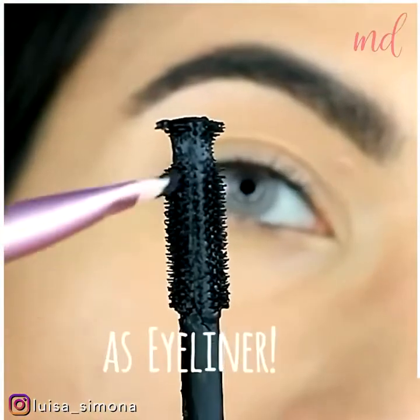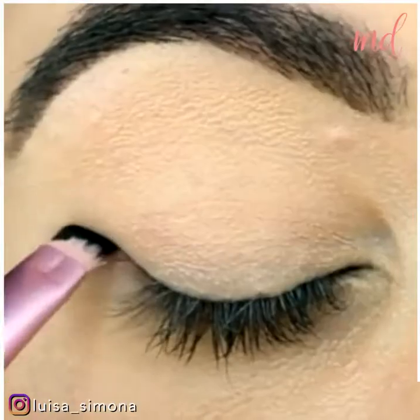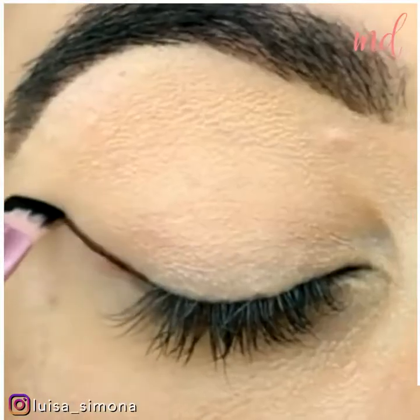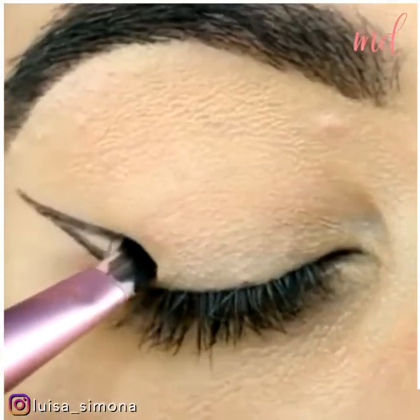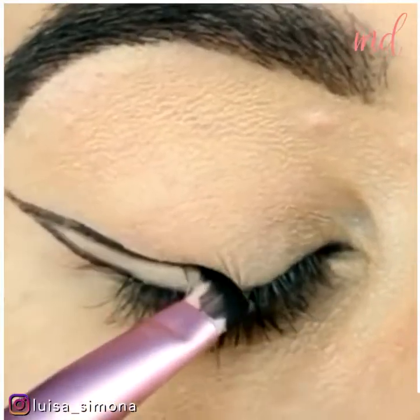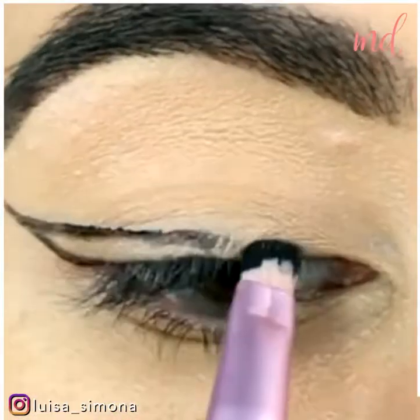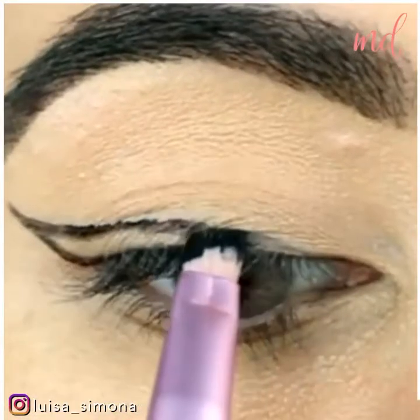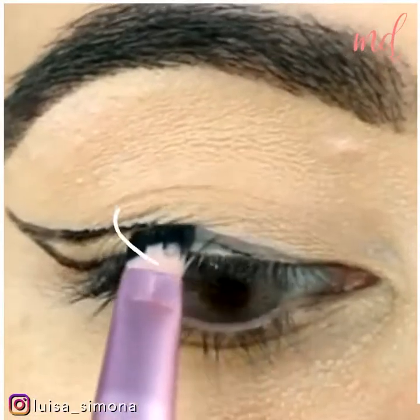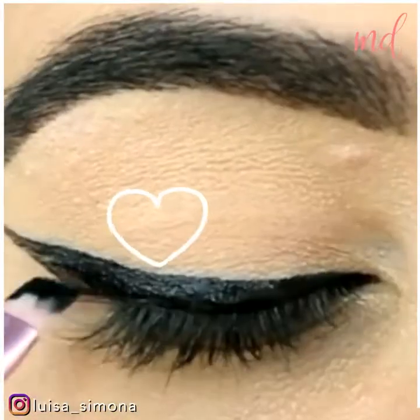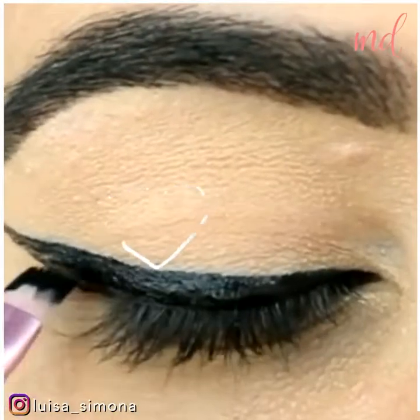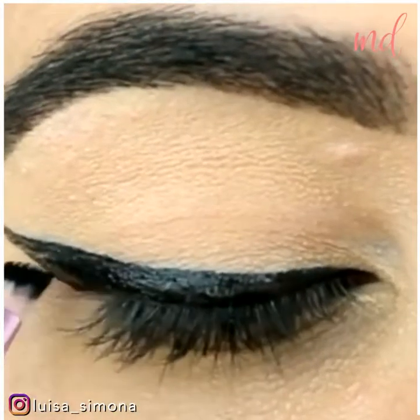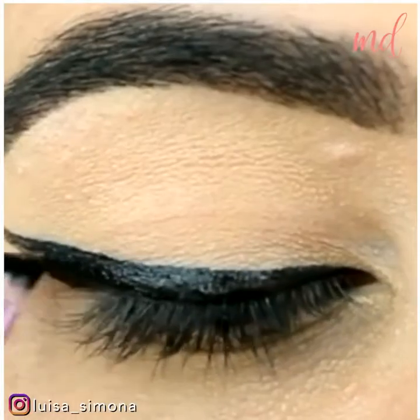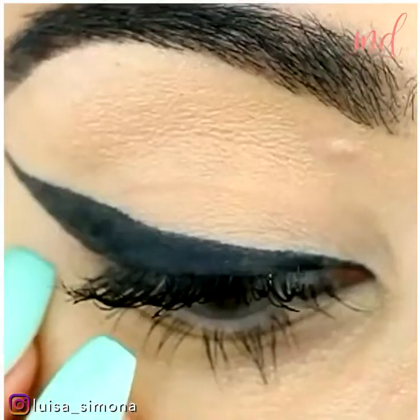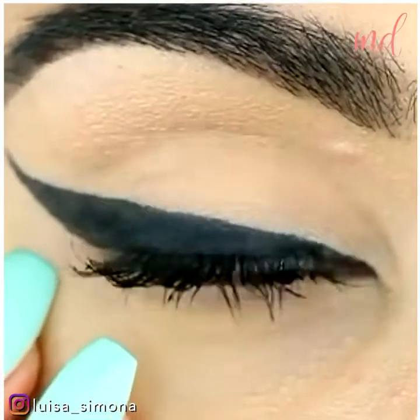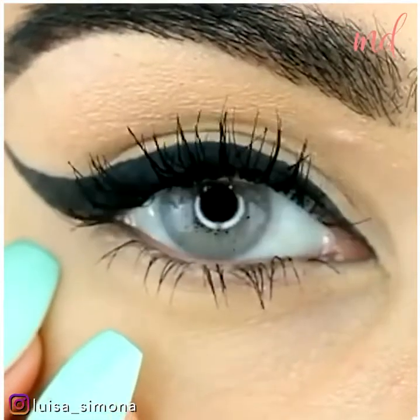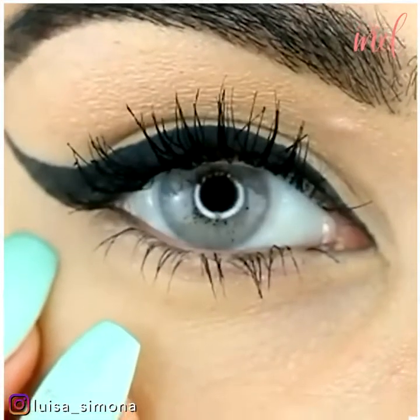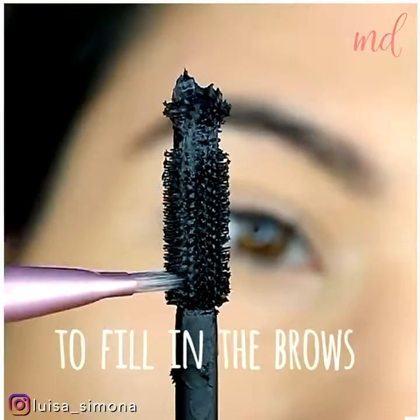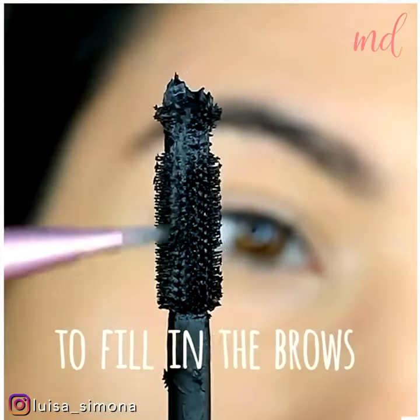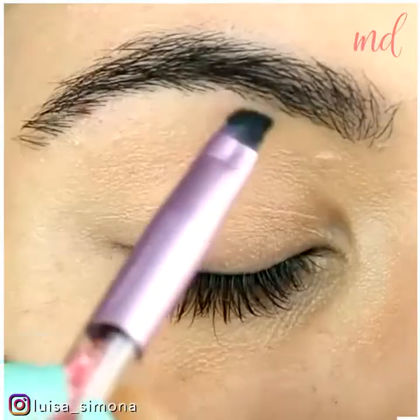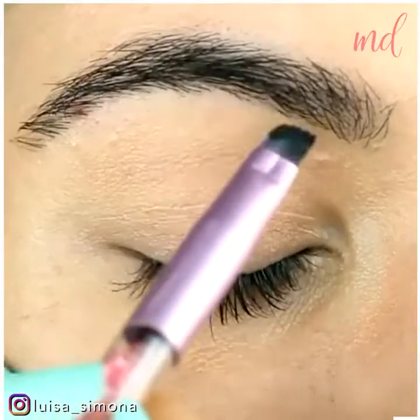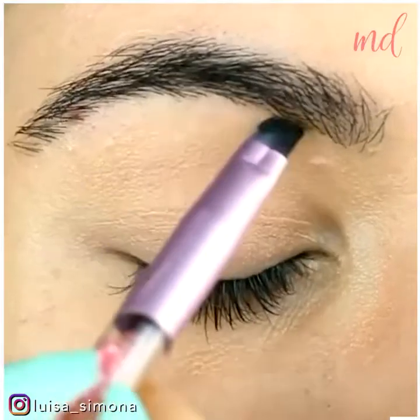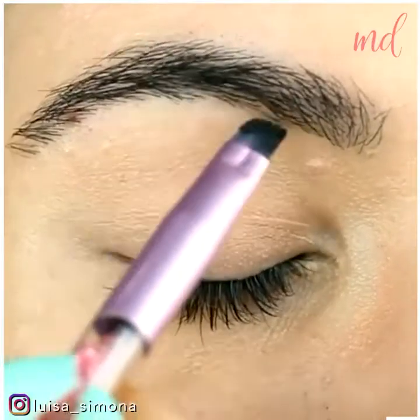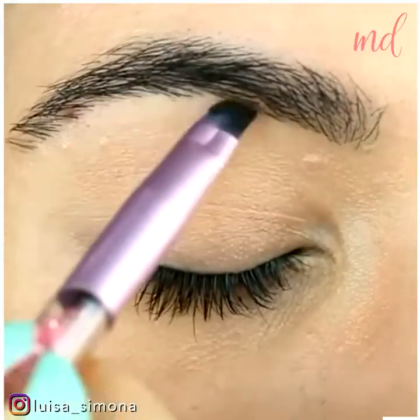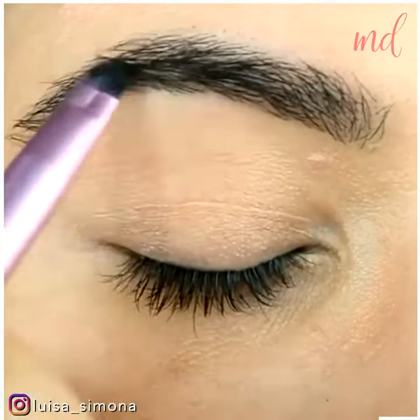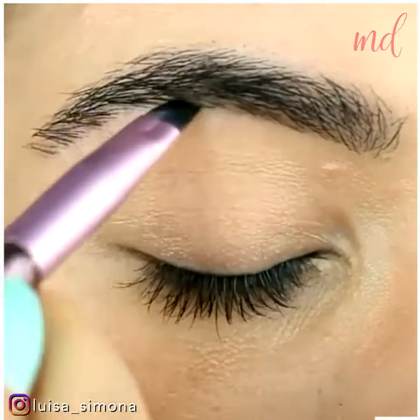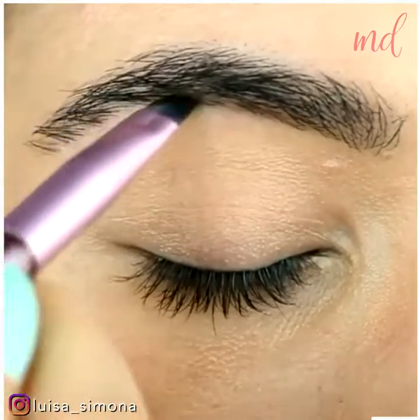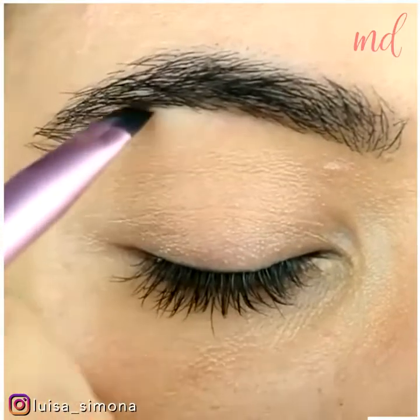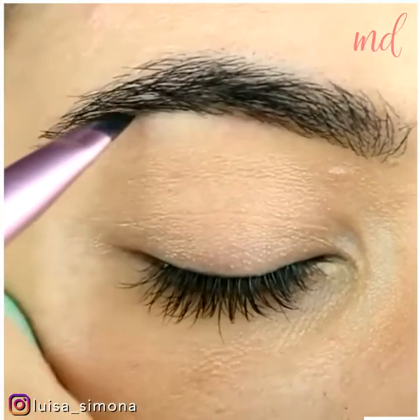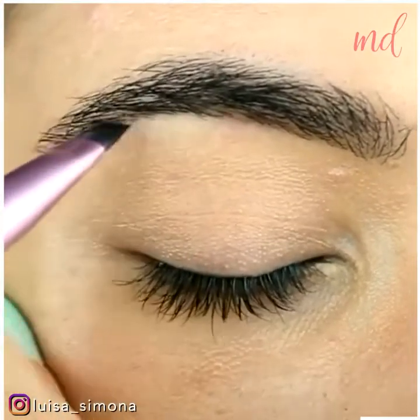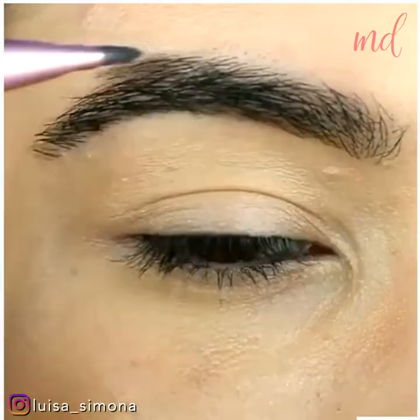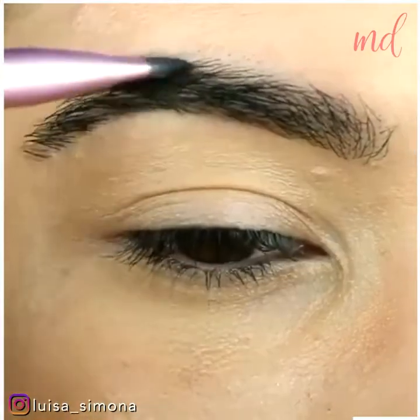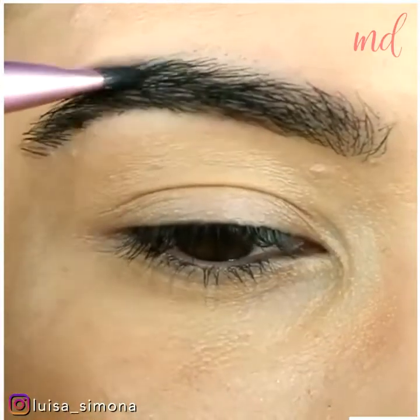The next hack is using mascara when you run out of eyeliner — just dip a thin brush and apply. You can also use it to fill in the brows the same way: just dip and use.